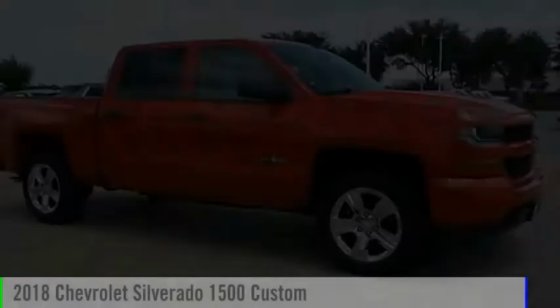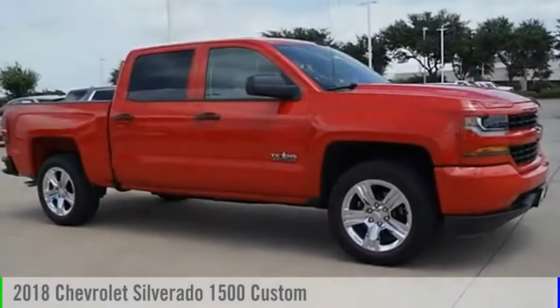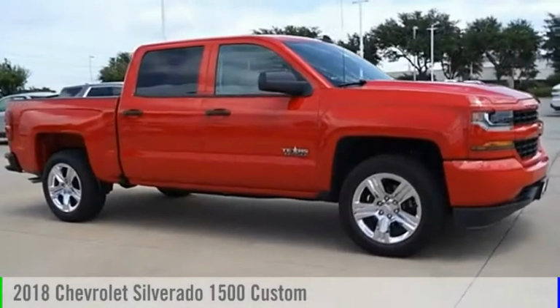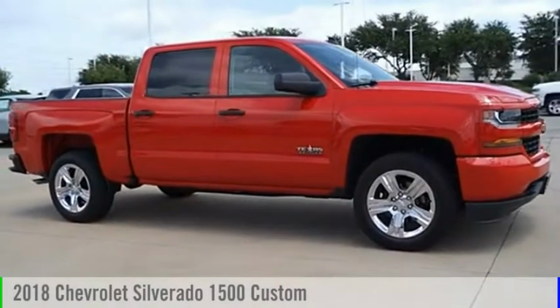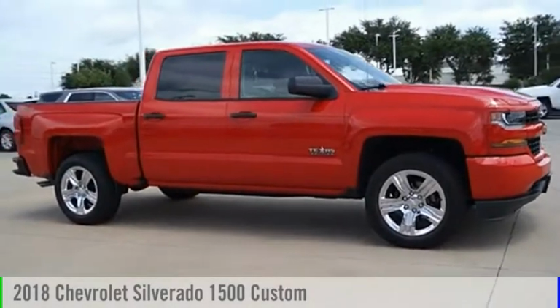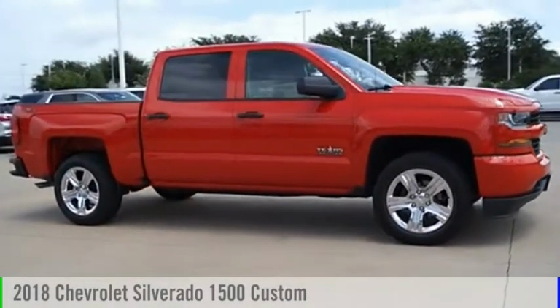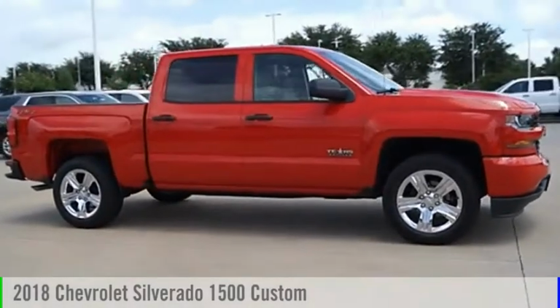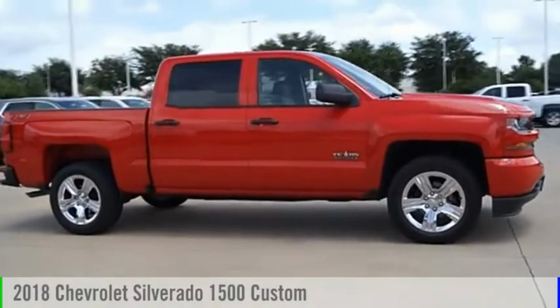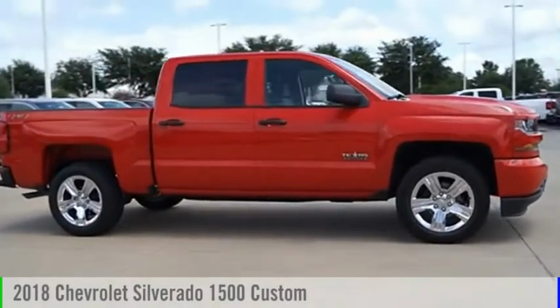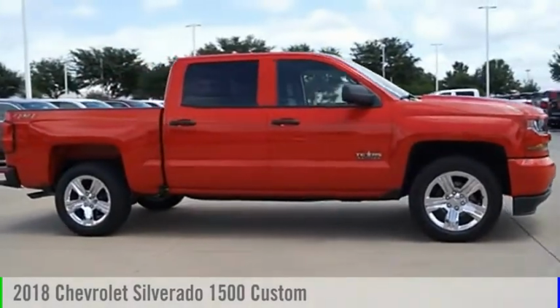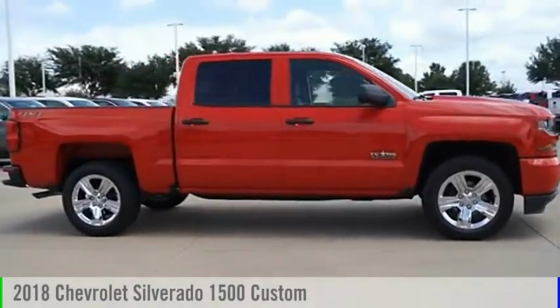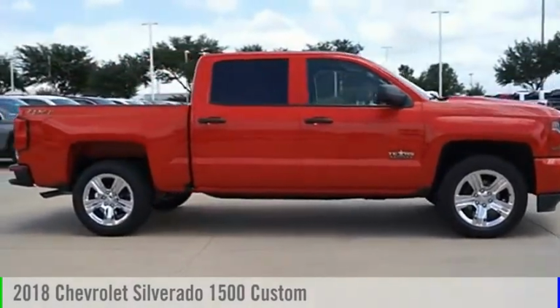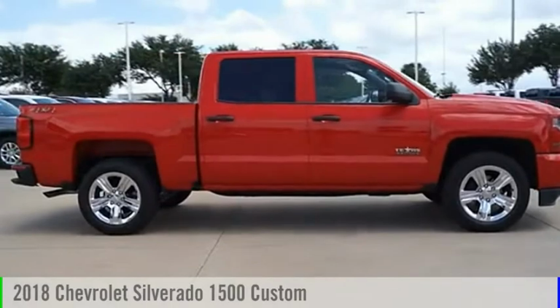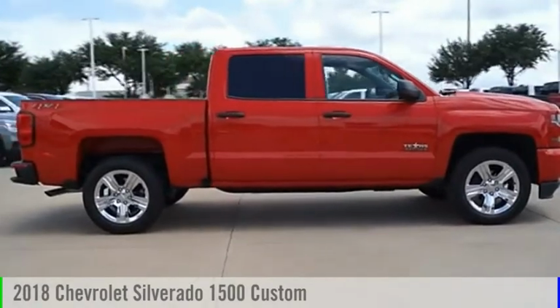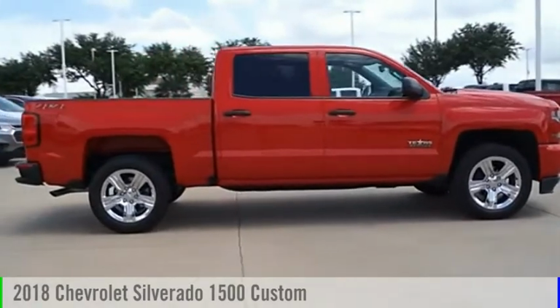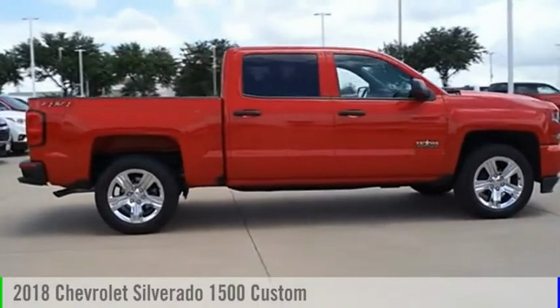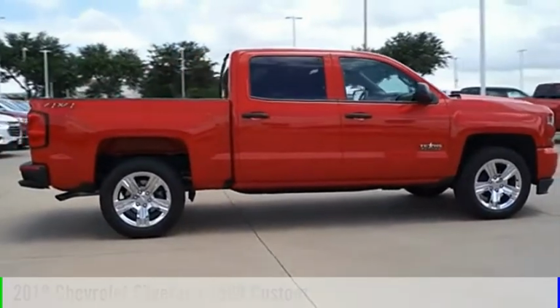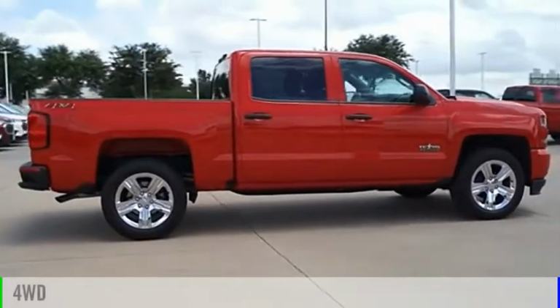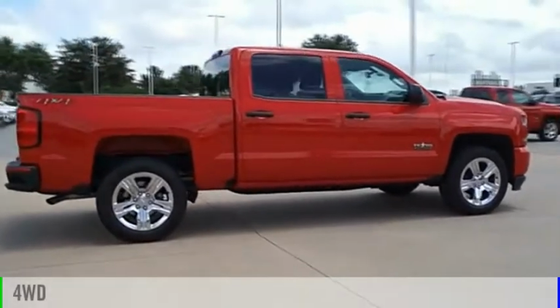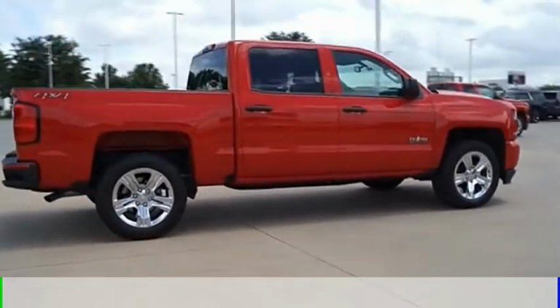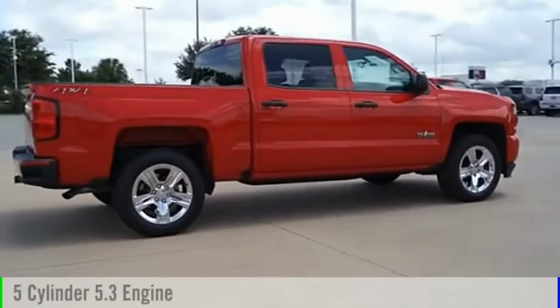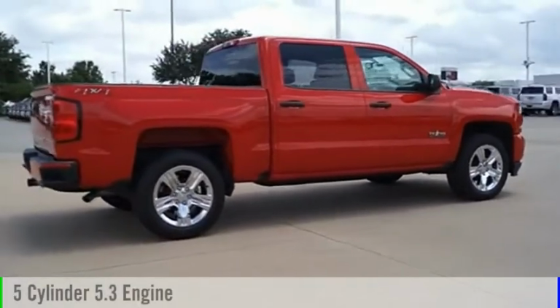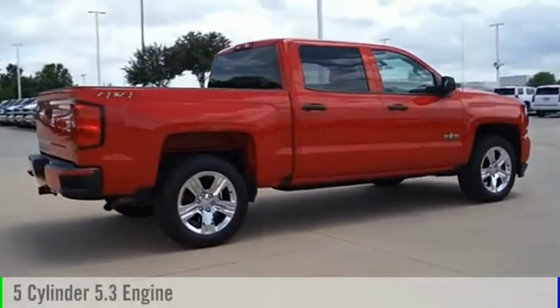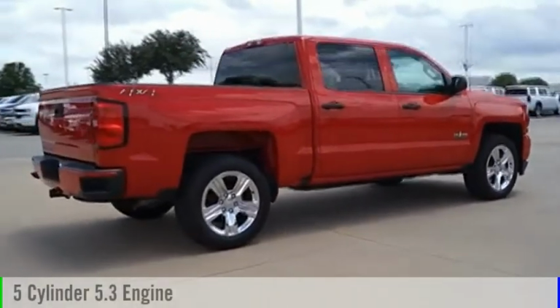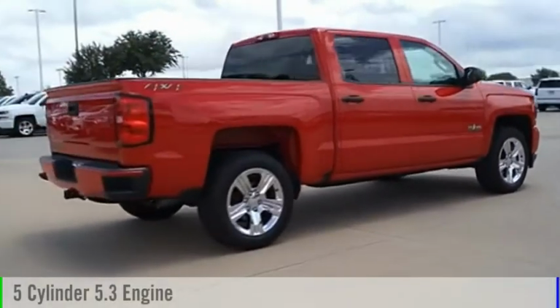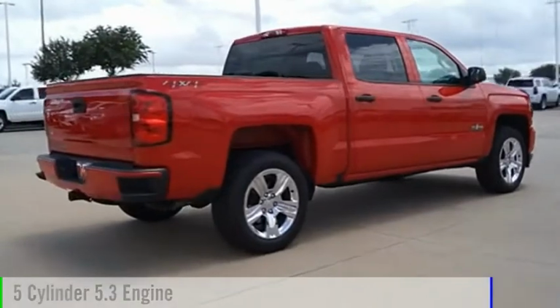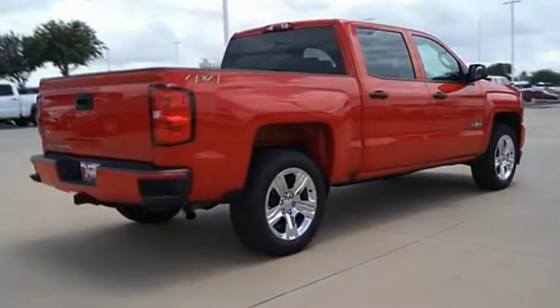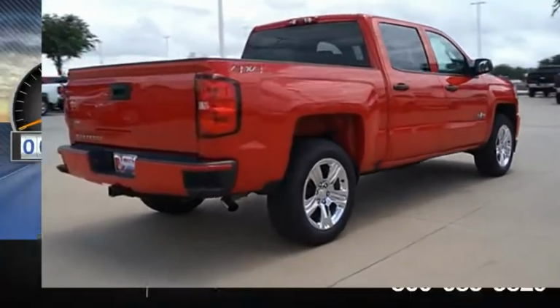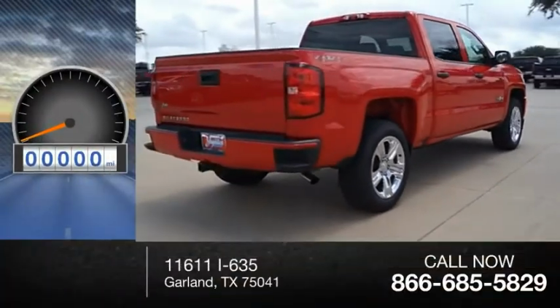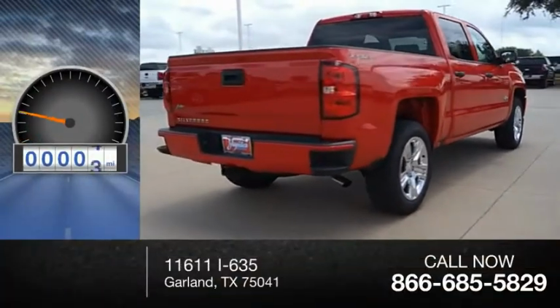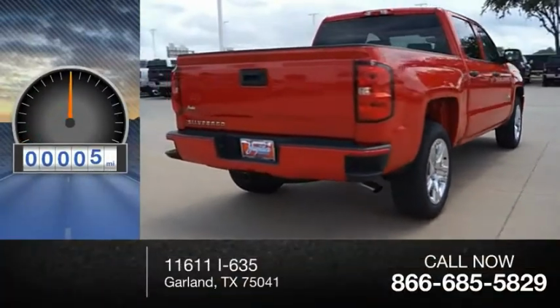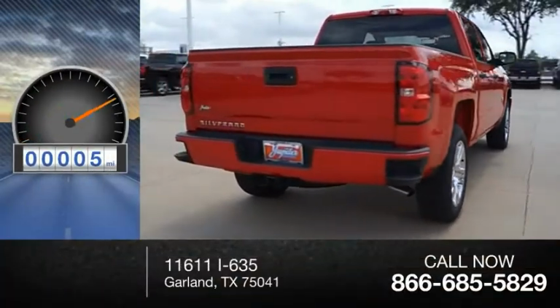Stop by and take a look at the 2018 Silverado 1500. This vehicle is powered by a four-wheel drive, five-cylinder, 5.3-liter engine. This vehicle has less than 100 miles.